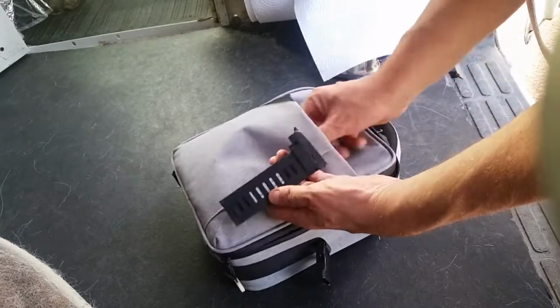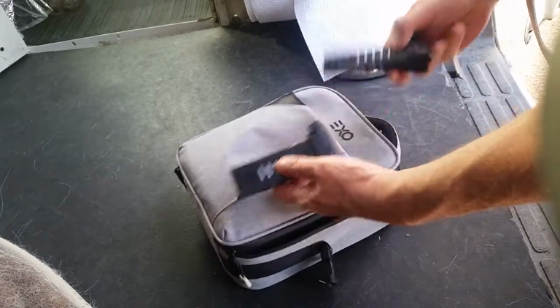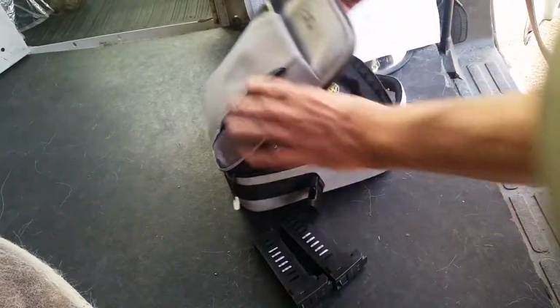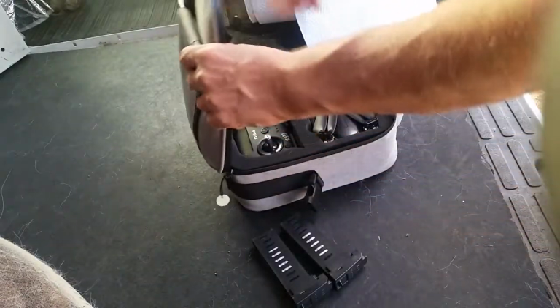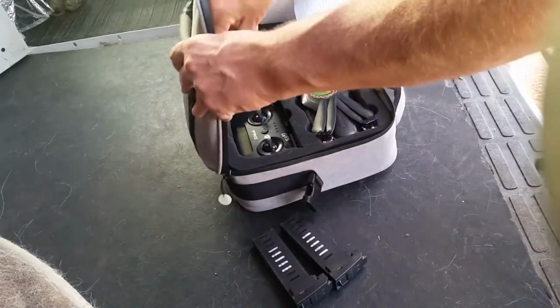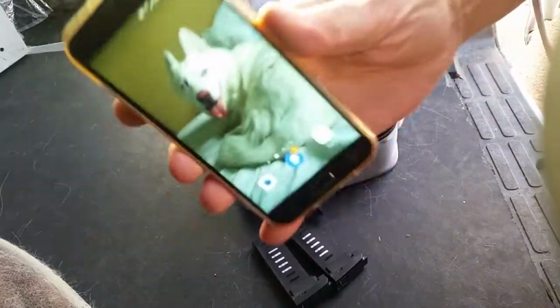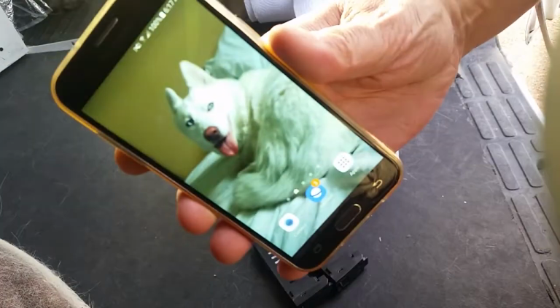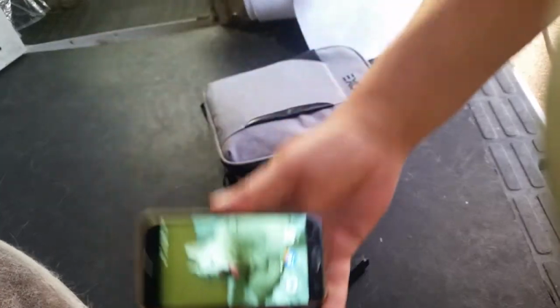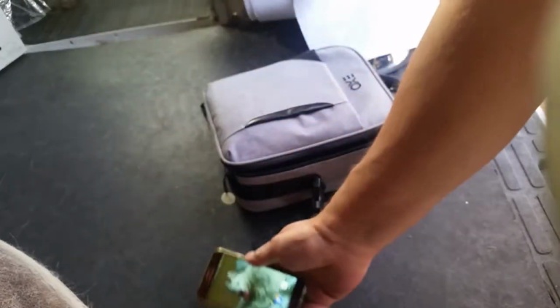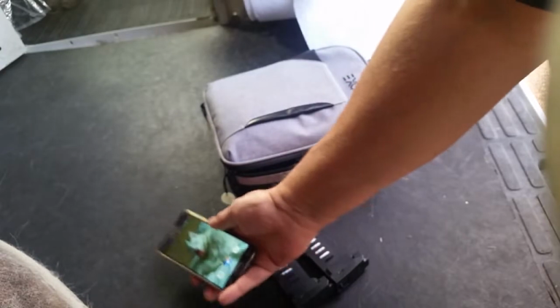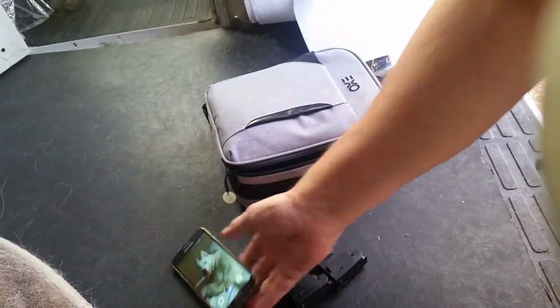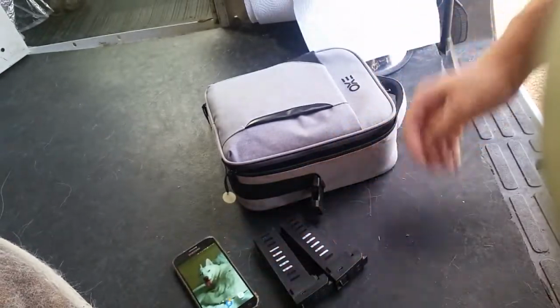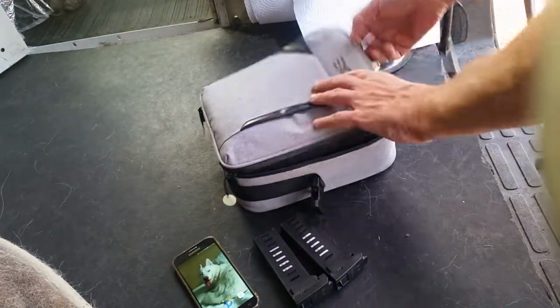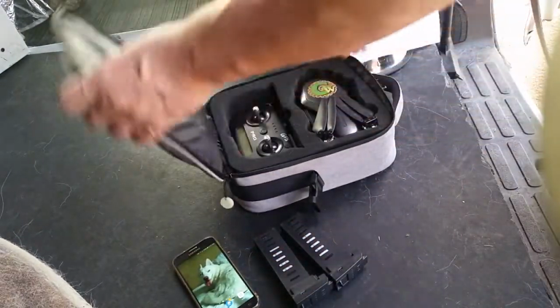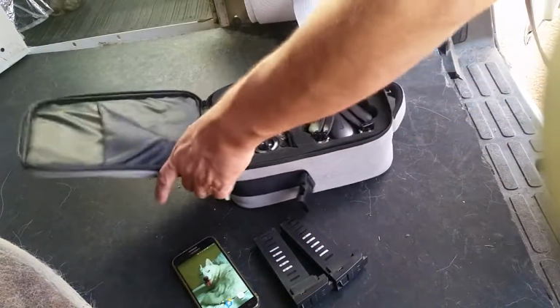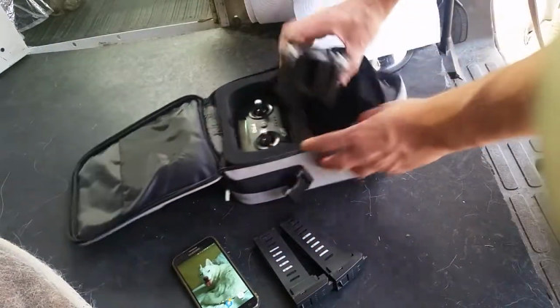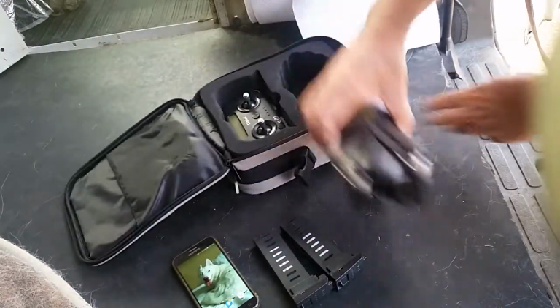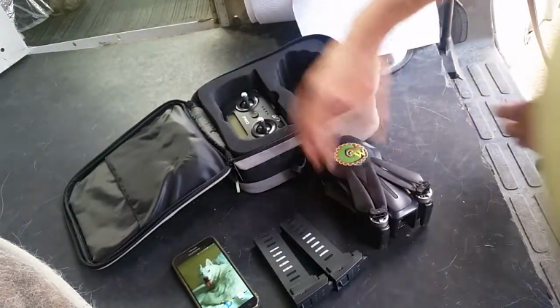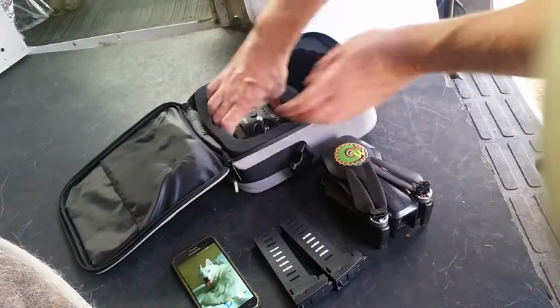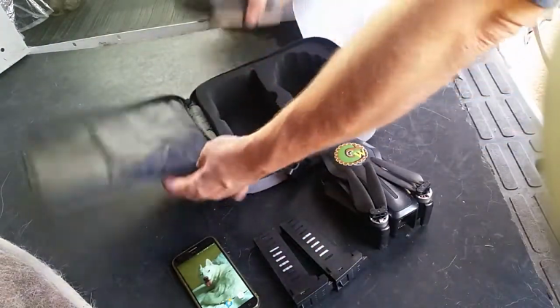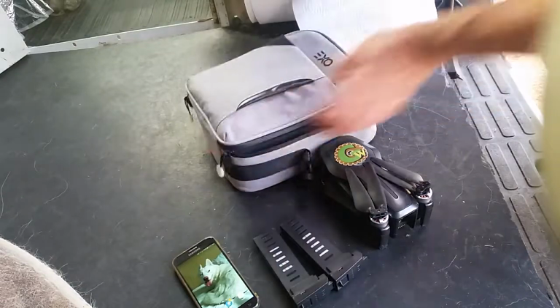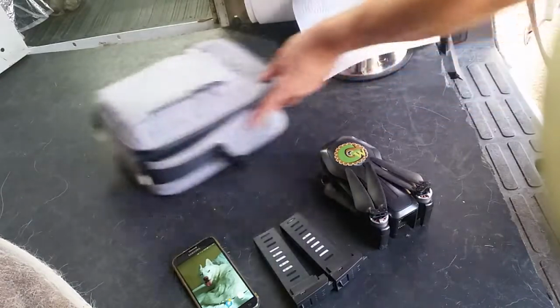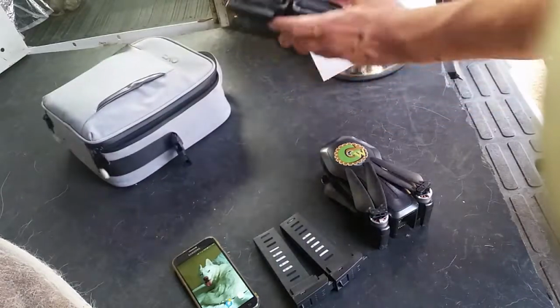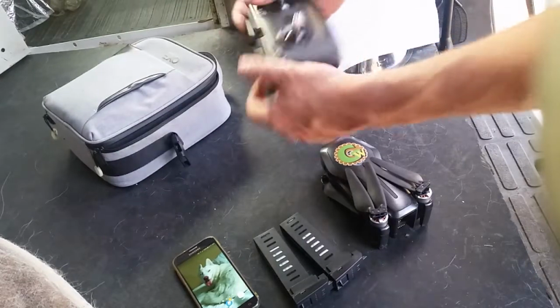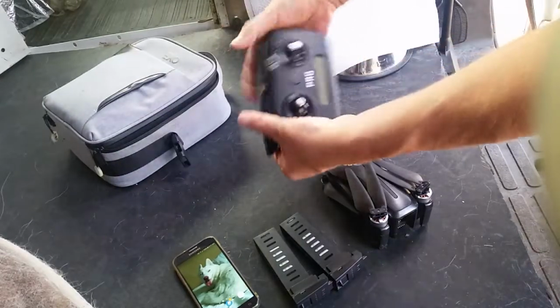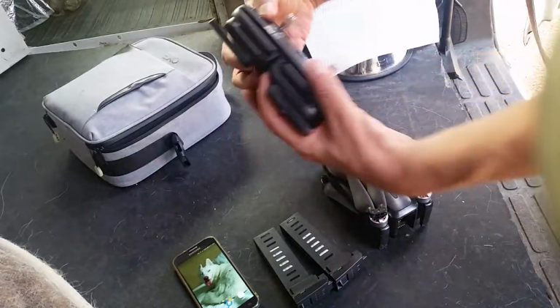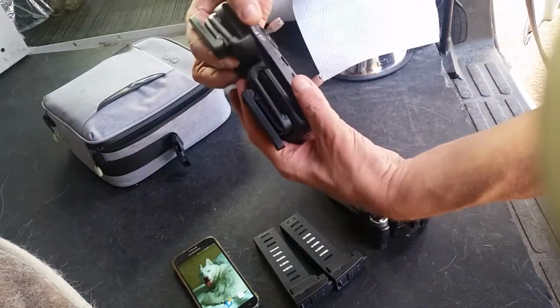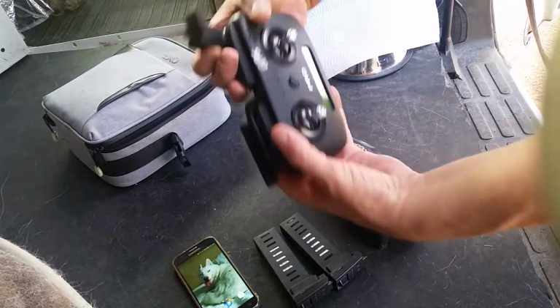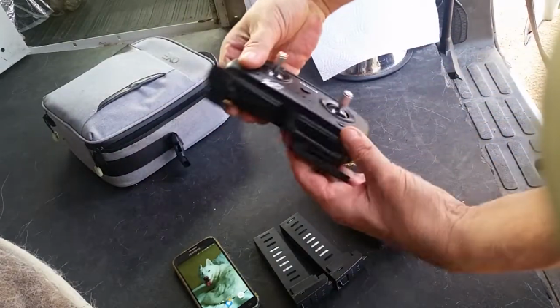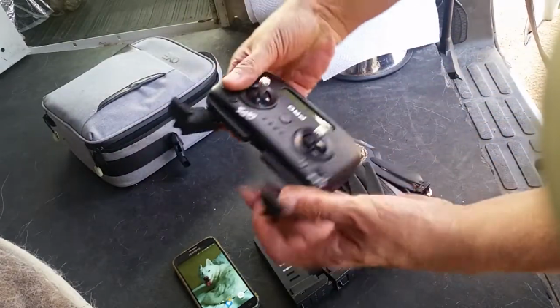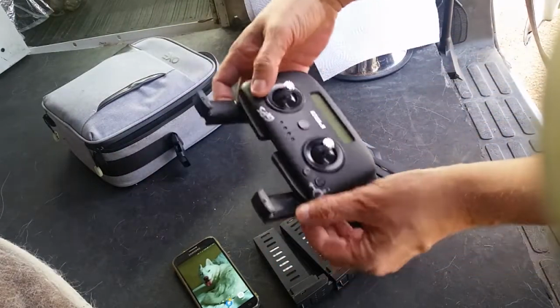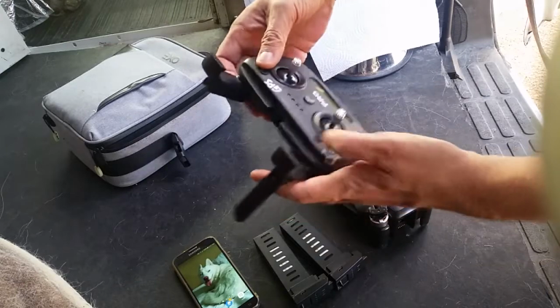We have a couple of batteries. This is the phone that I use to connect with the handset. The XO comes in this nice case with some foam, which has been very useful in keeping it from getting damaged while being bounced around in the van and stuff.